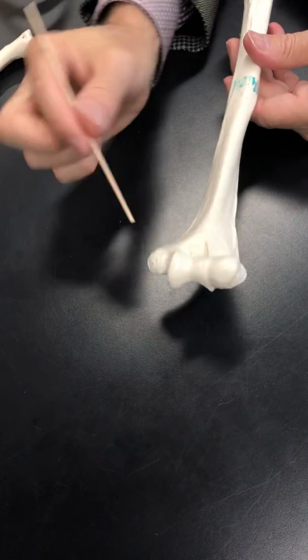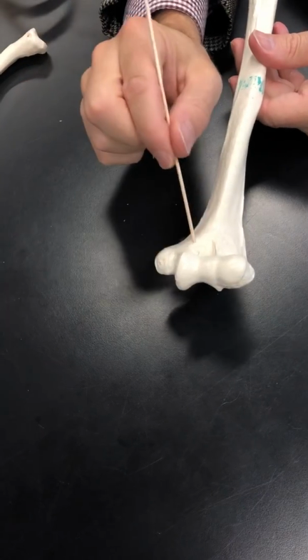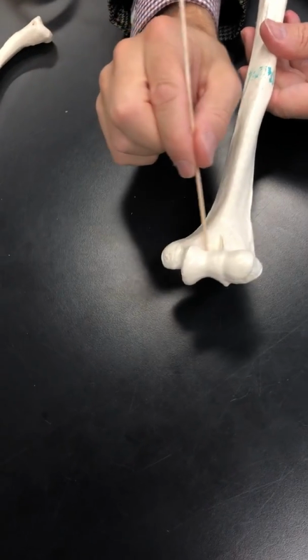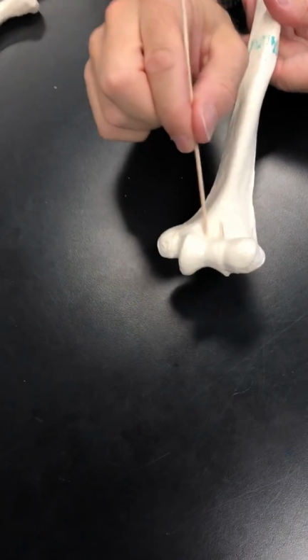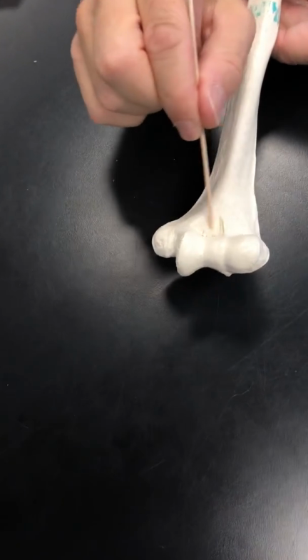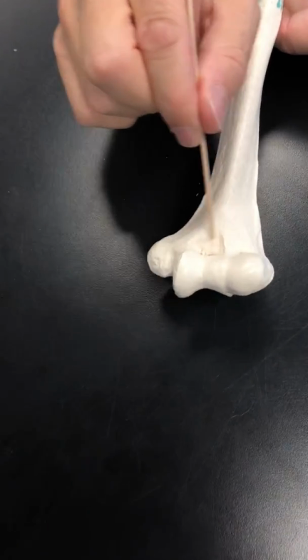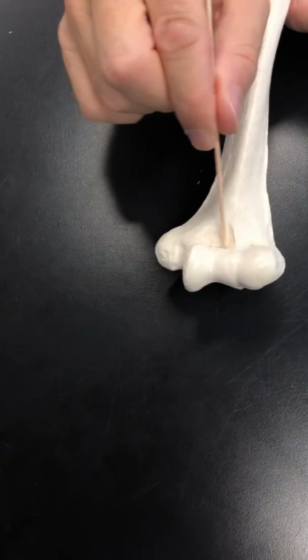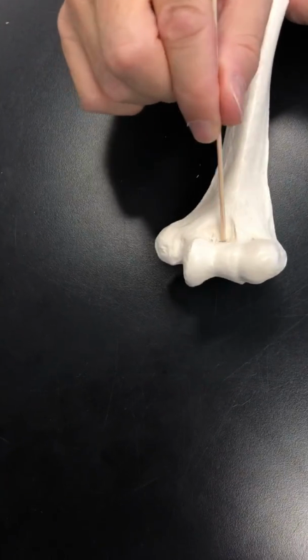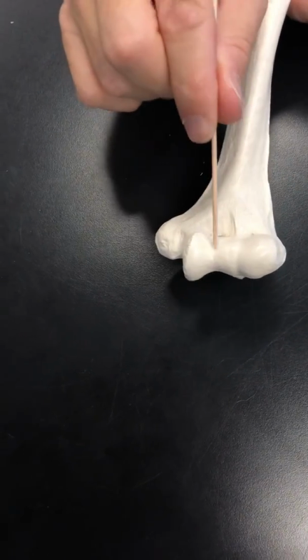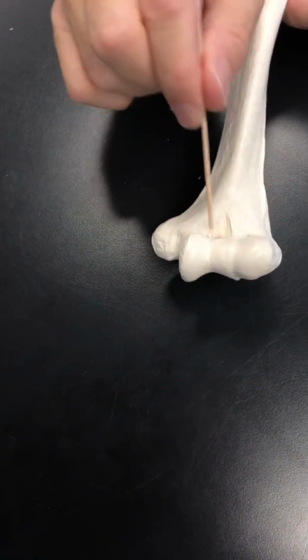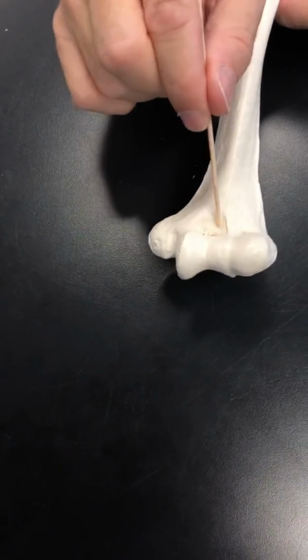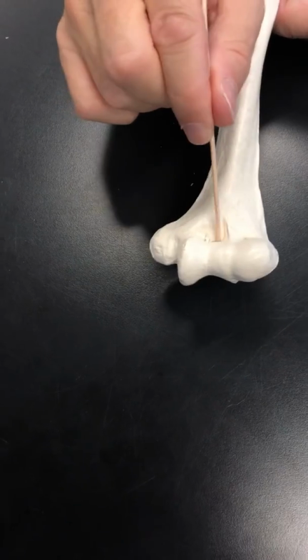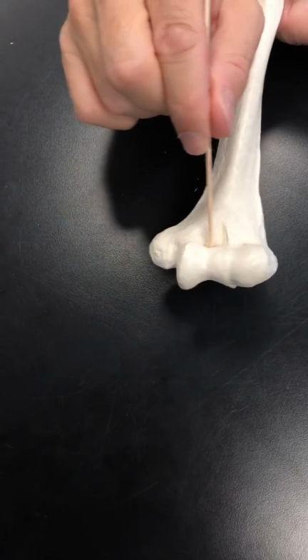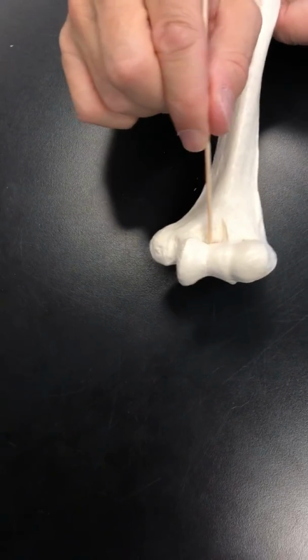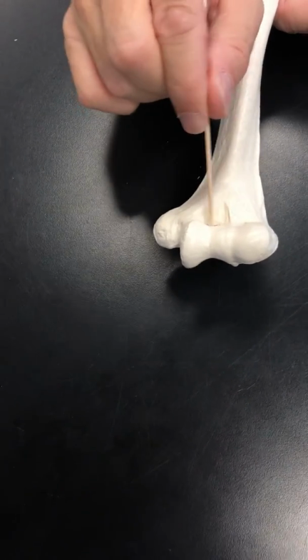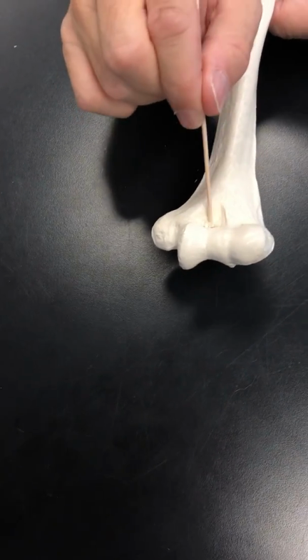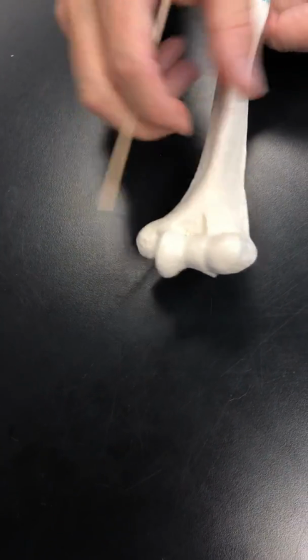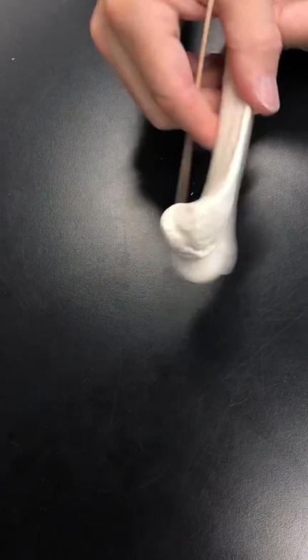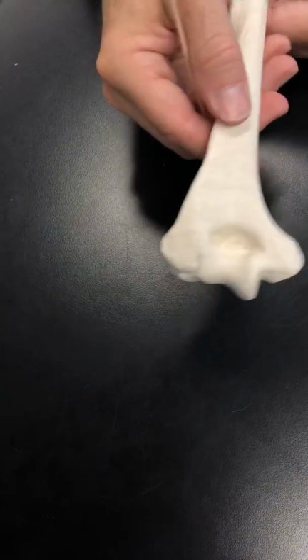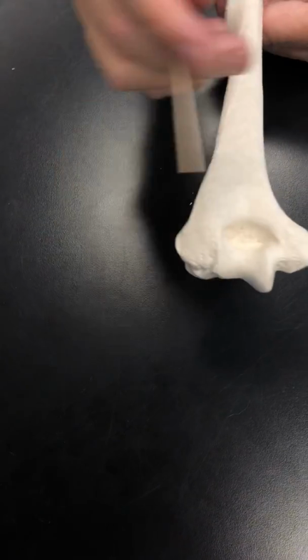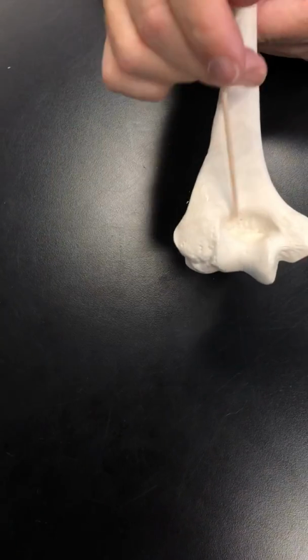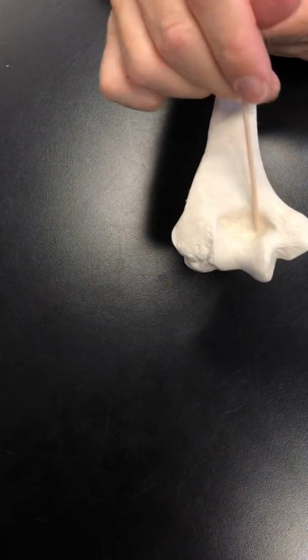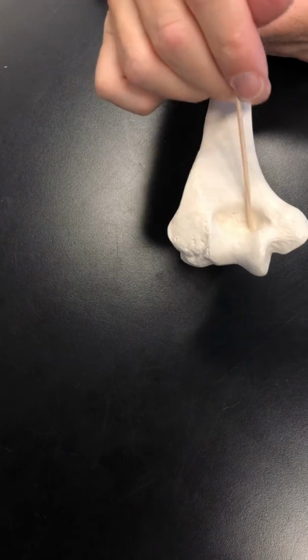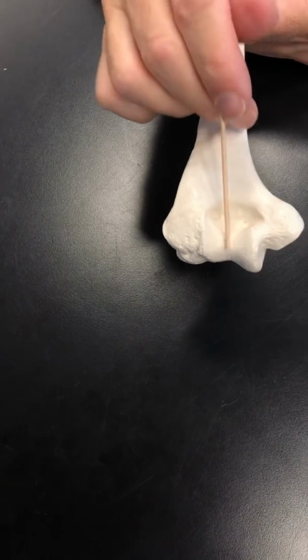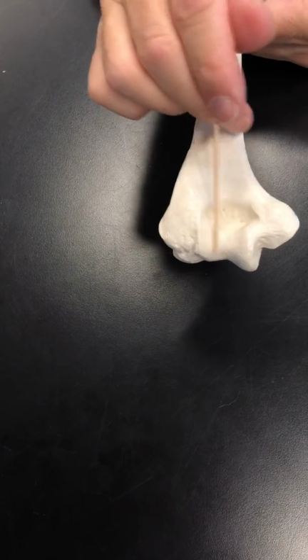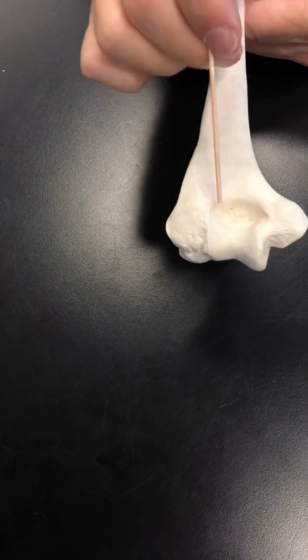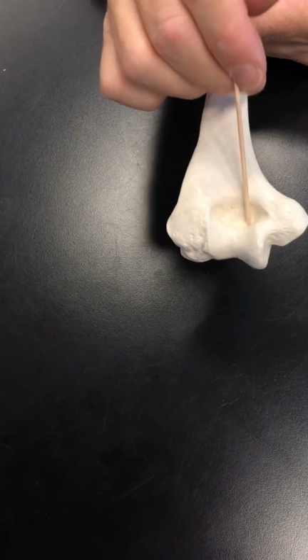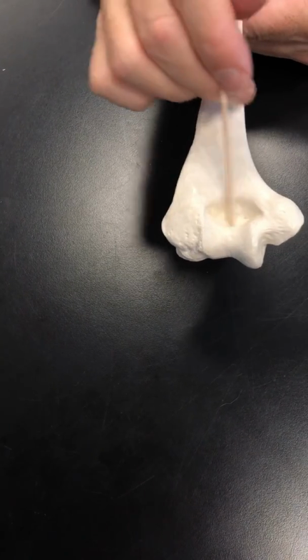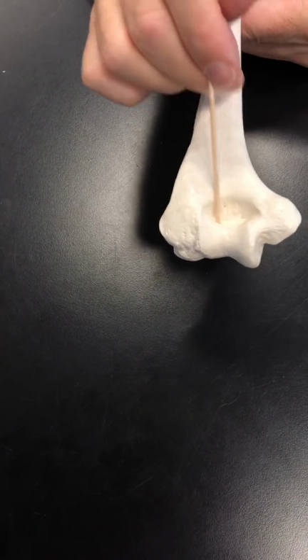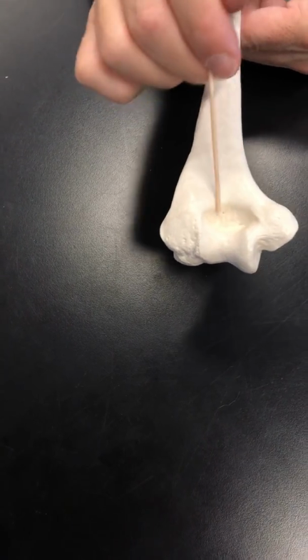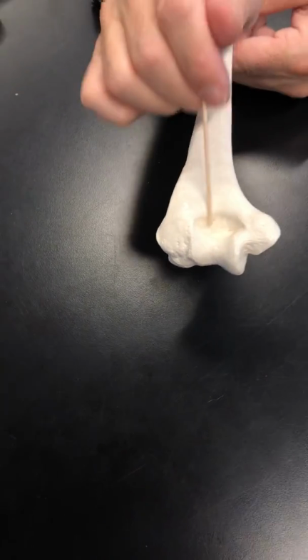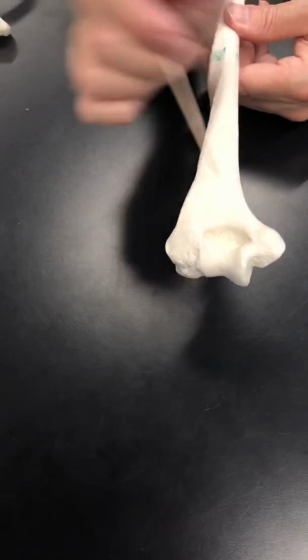Finally, there are depressions at the elbow. Next to the trochlea on the front is the coronoid fossa. There's a big deep depression in the back next to the trochlea — that is the olecranon fossa.